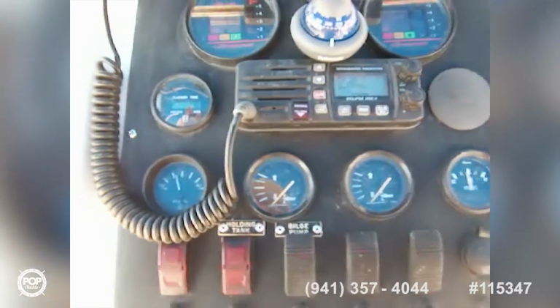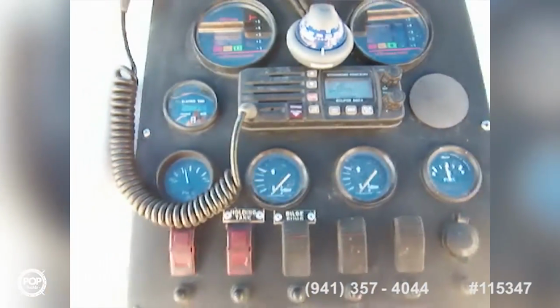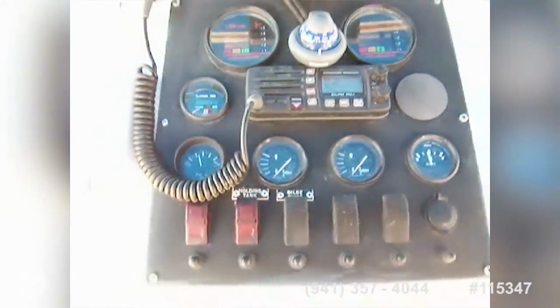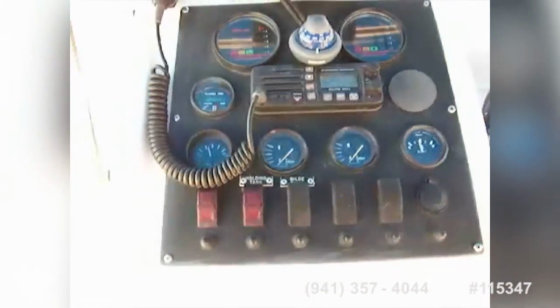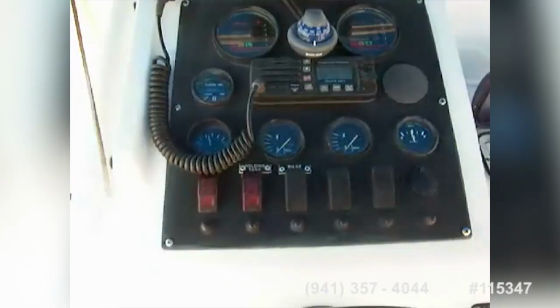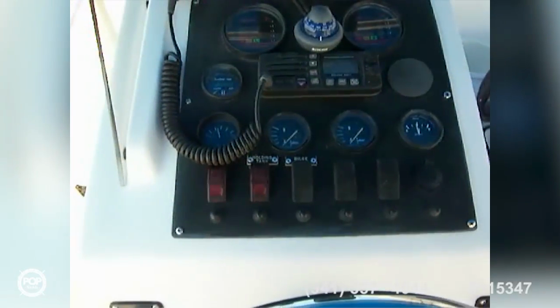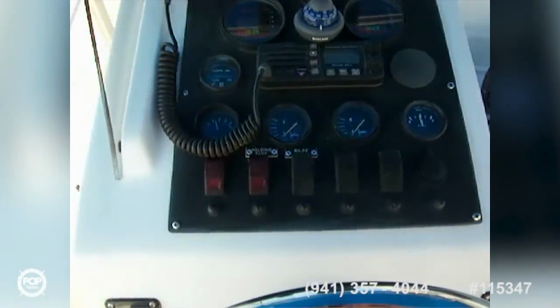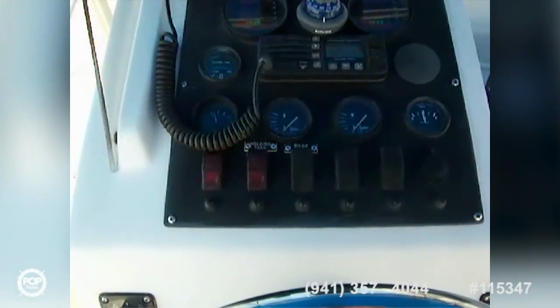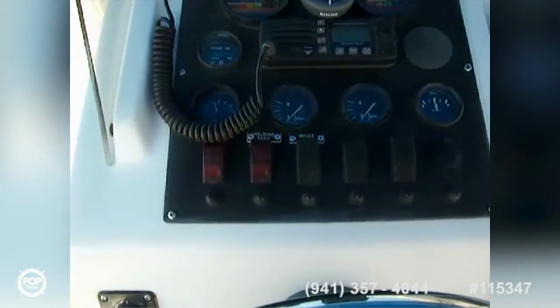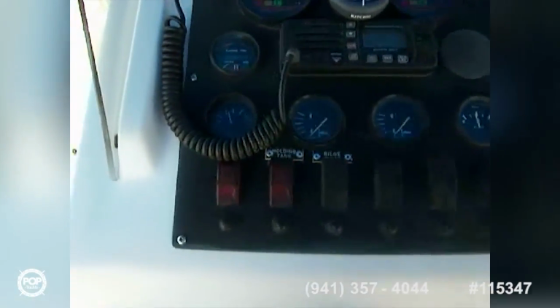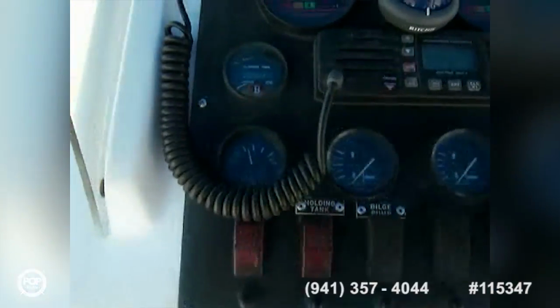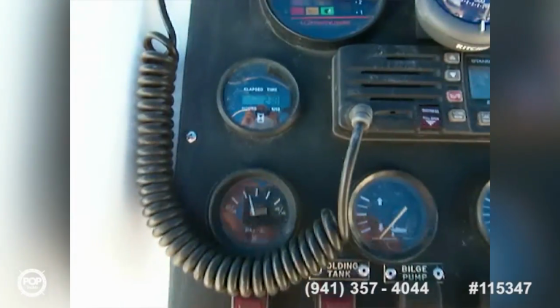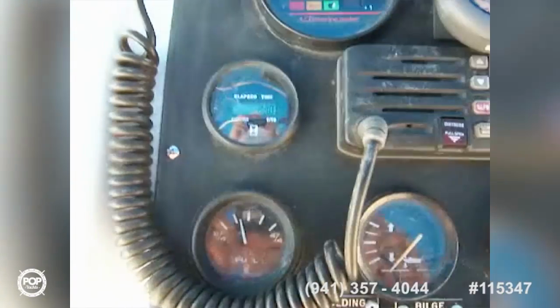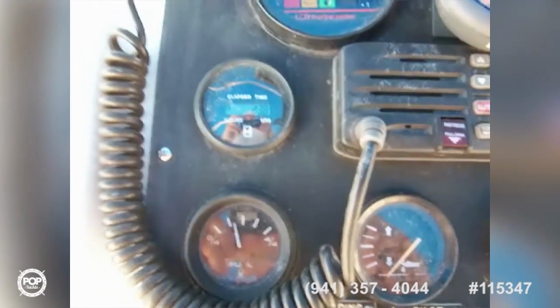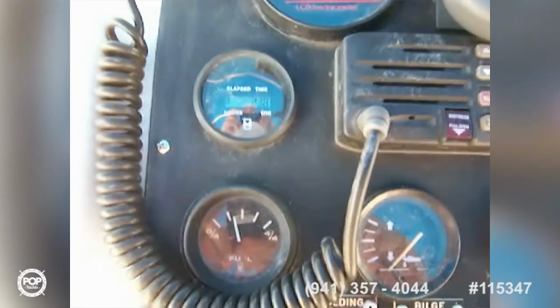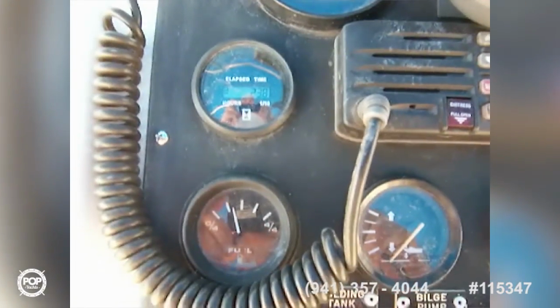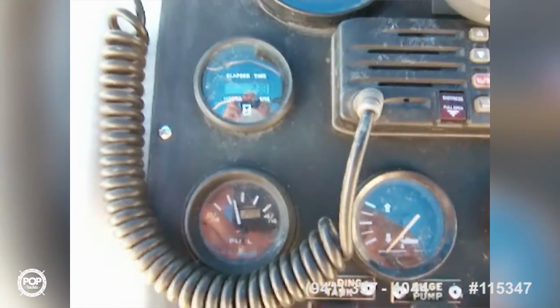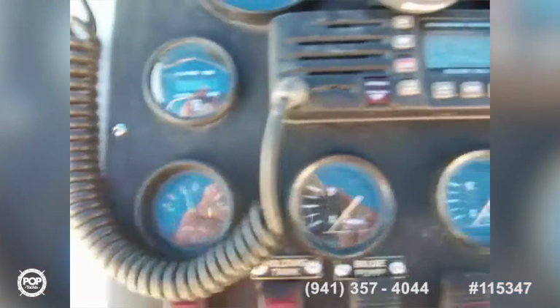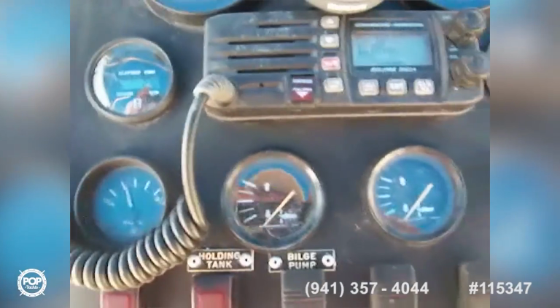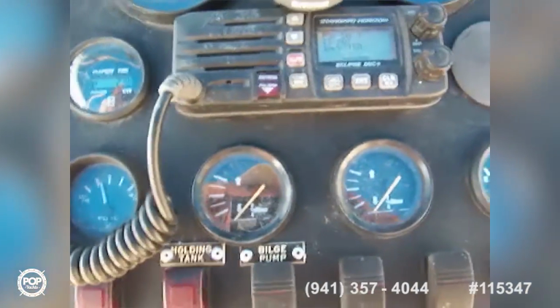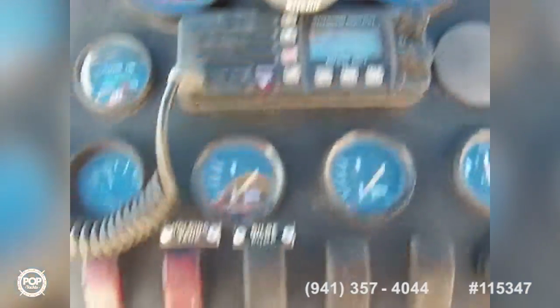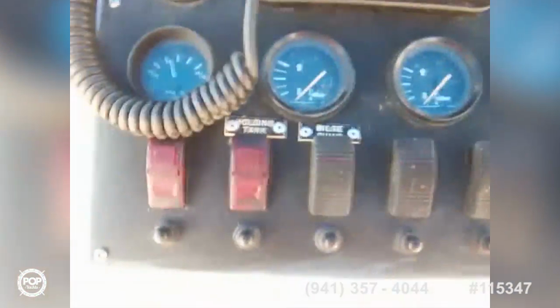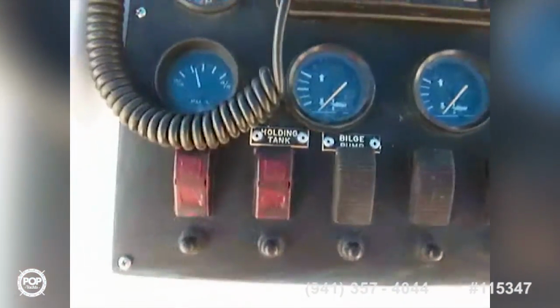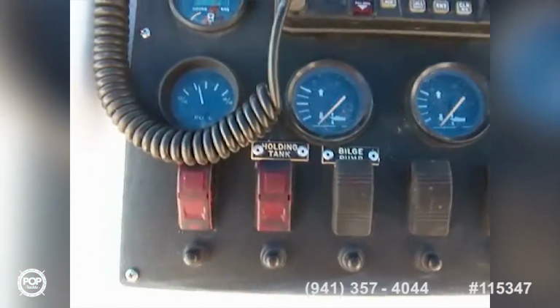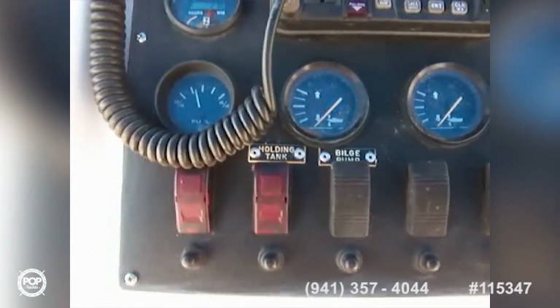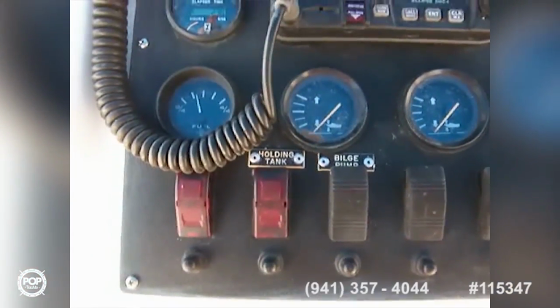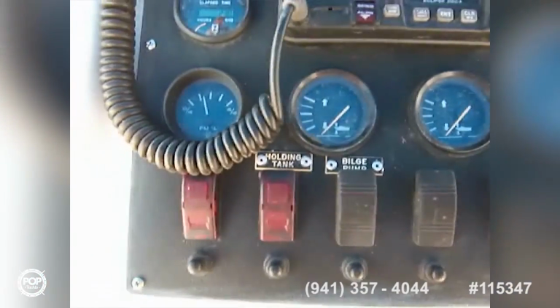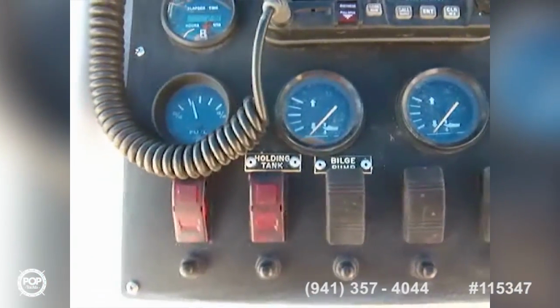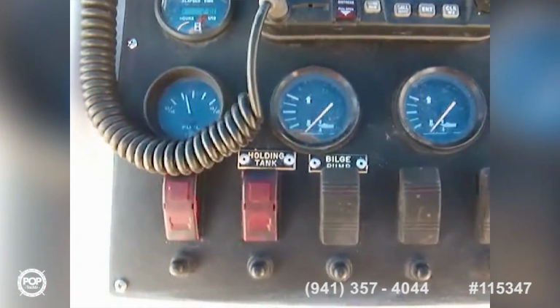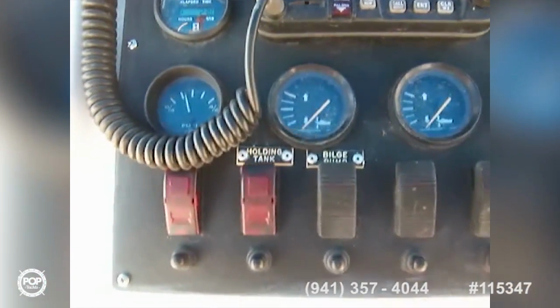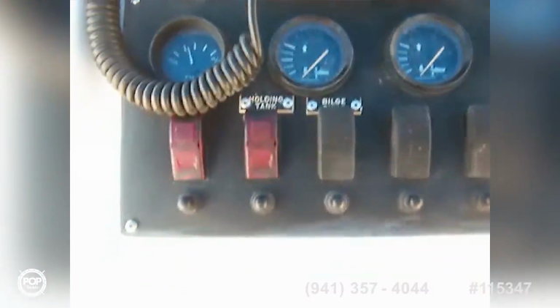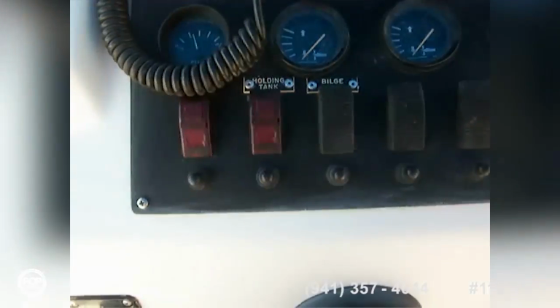The instrument cluster features twin Yamaha tachometers which also have fuel and oil temperature alarms. There's a digital hour meter, a VHF radio, fuel controls on each side, and trim controls on each side.